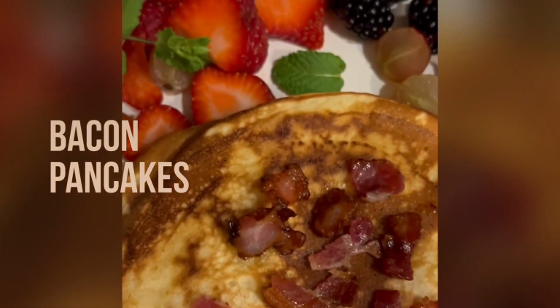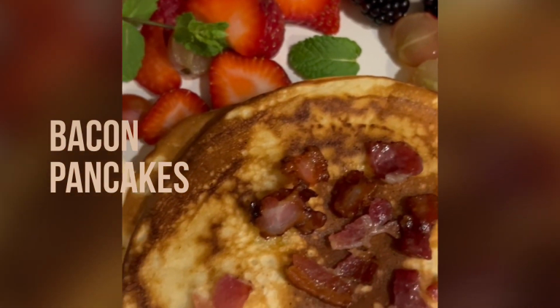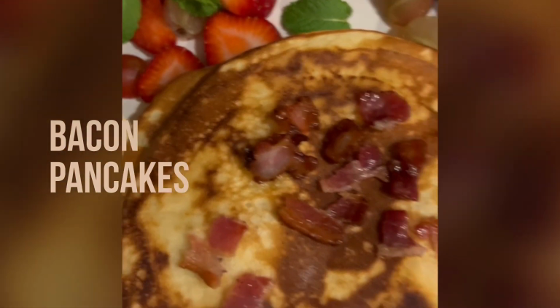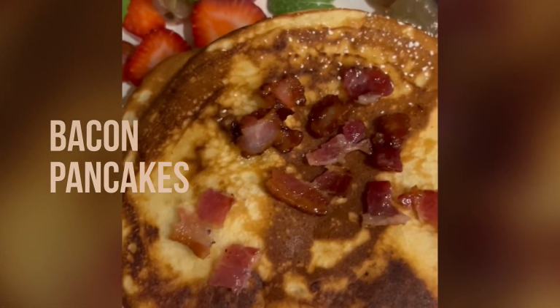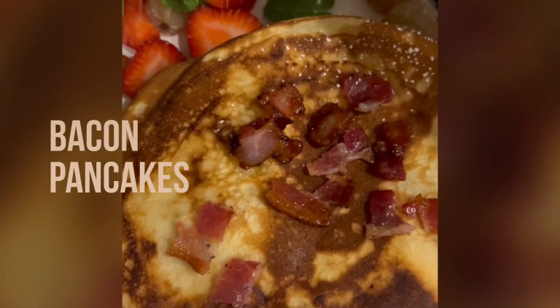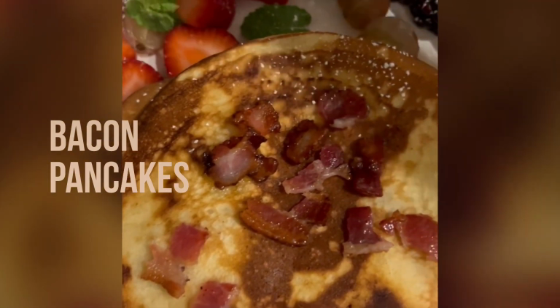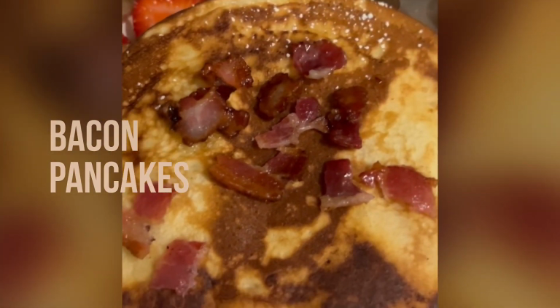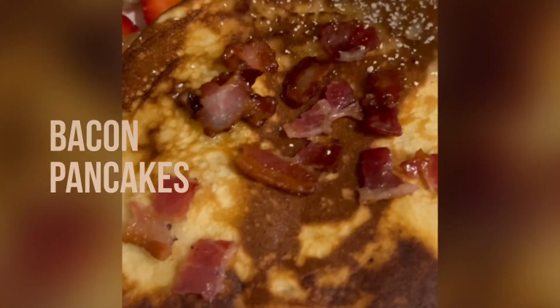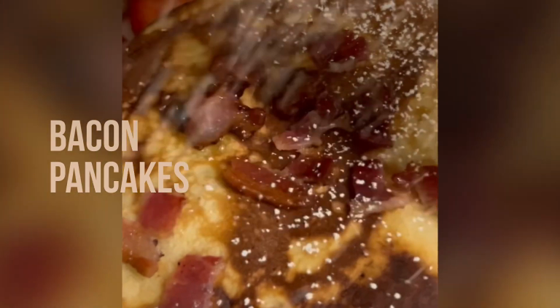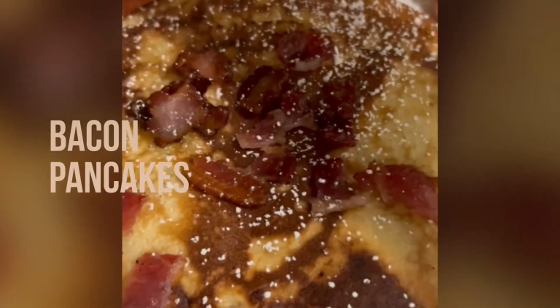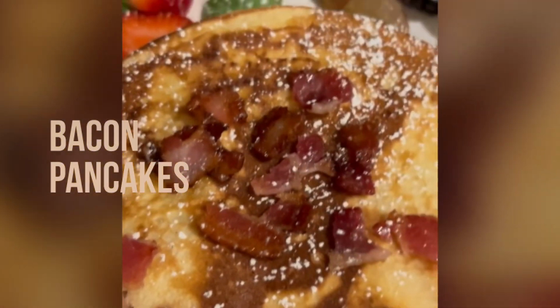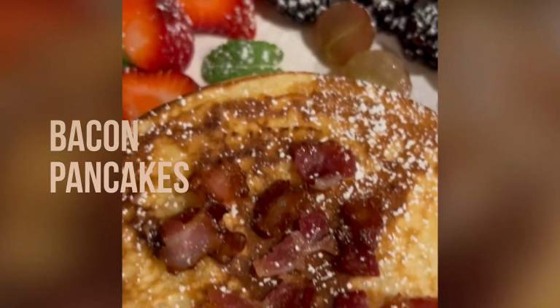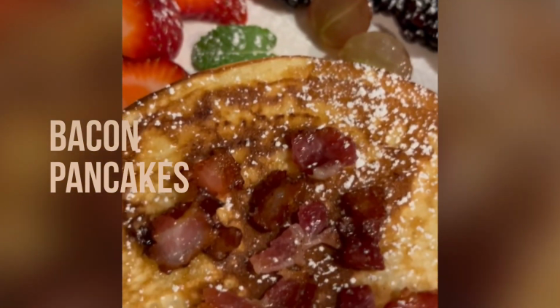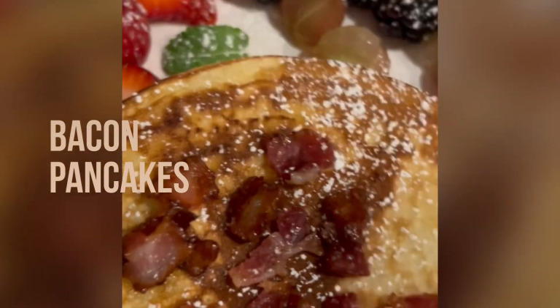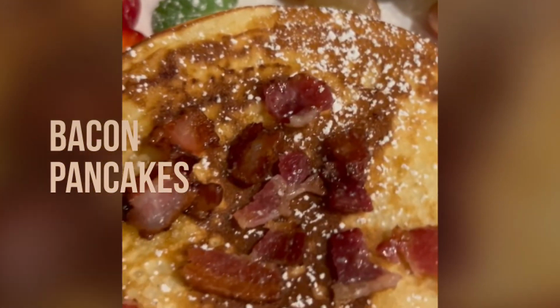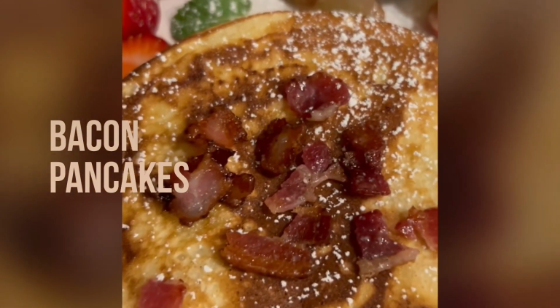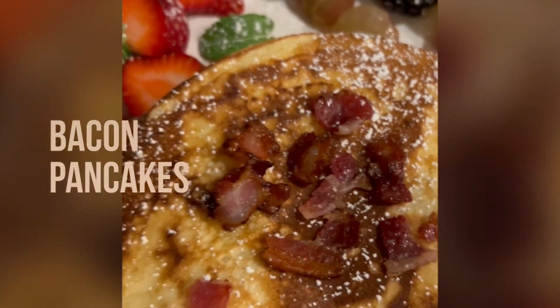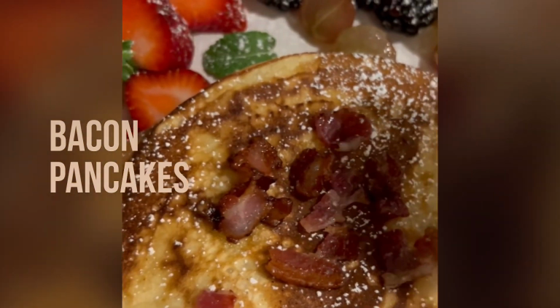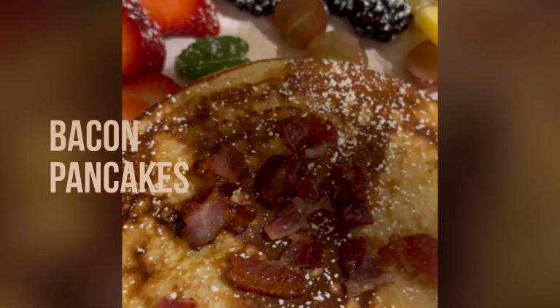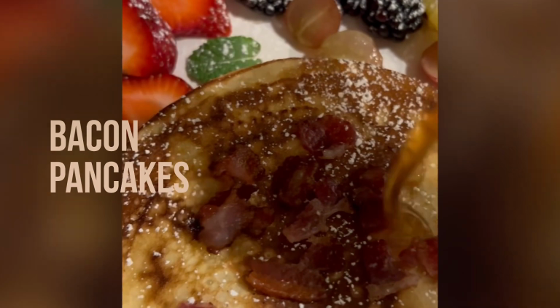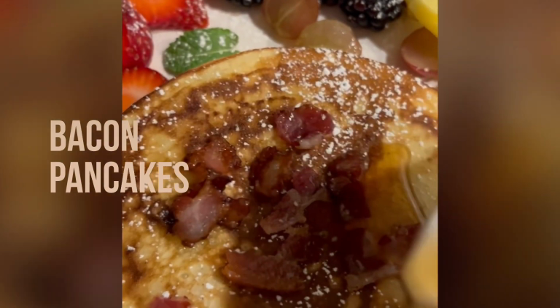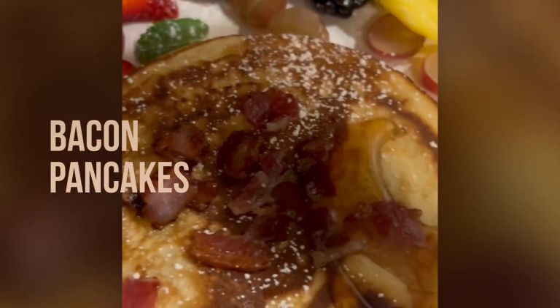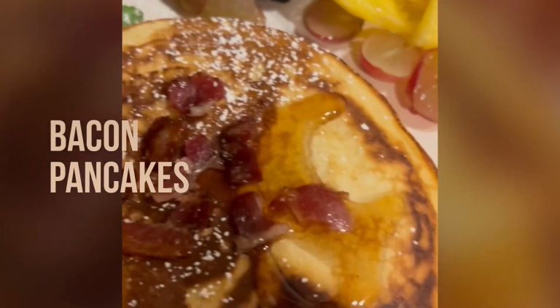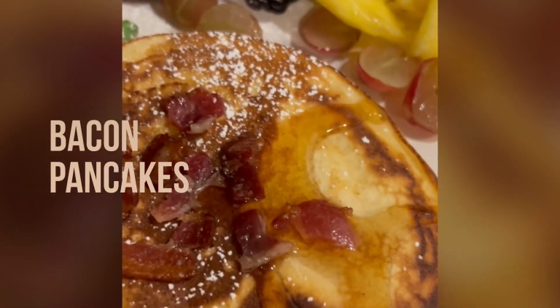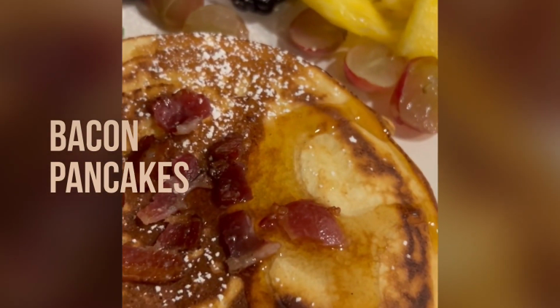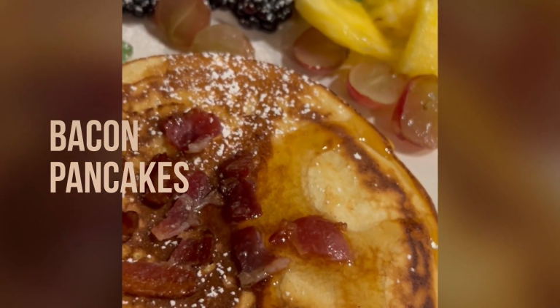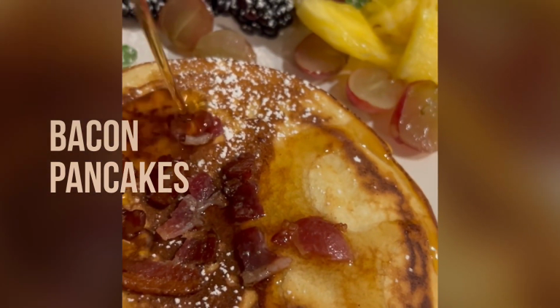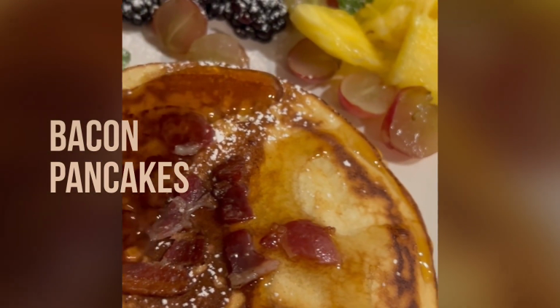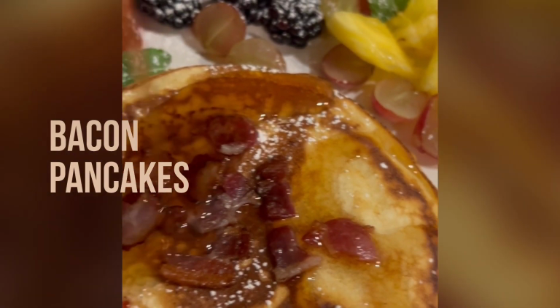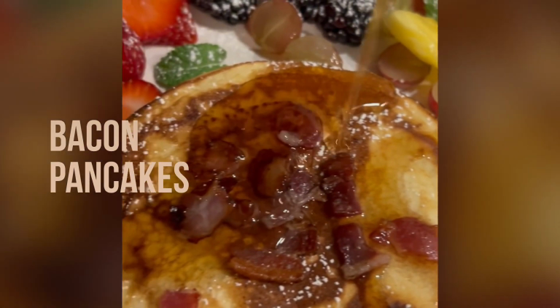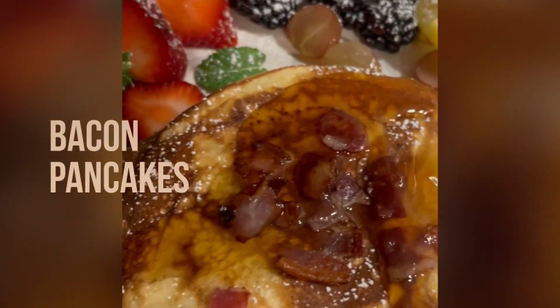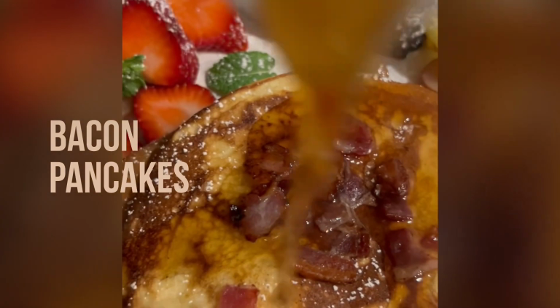Put some more bacon on top of the pancakes. Of course, powdered sugar — it makes everything look delicious and beautiful. And maple syrup, only the best, and you are ready.